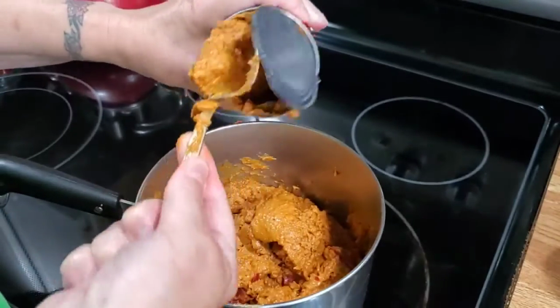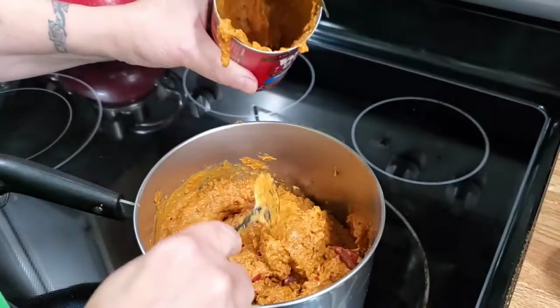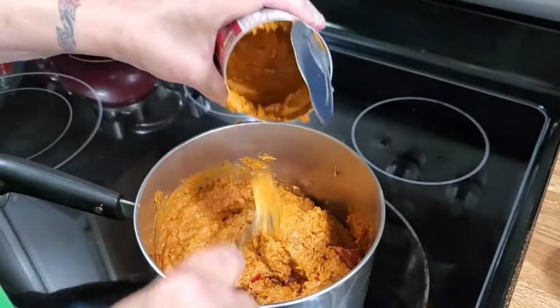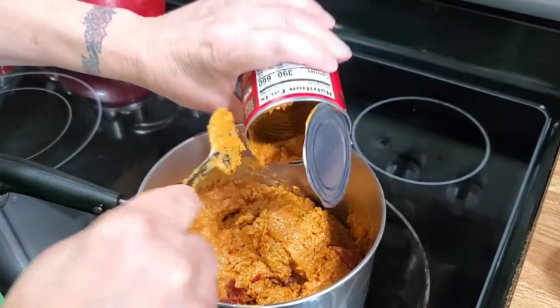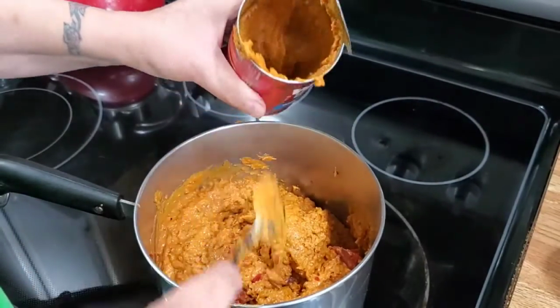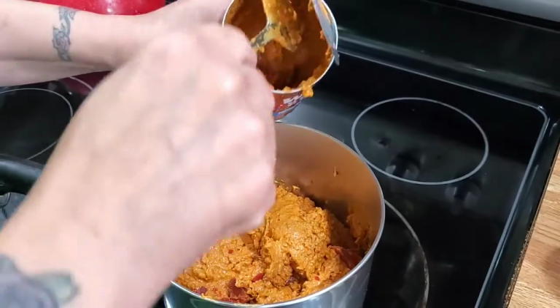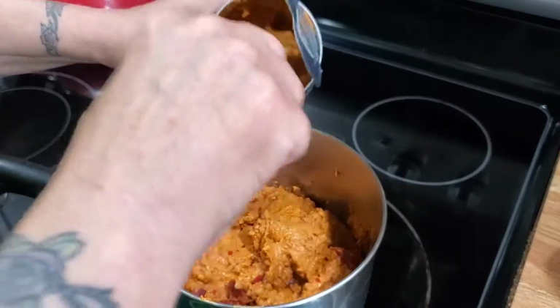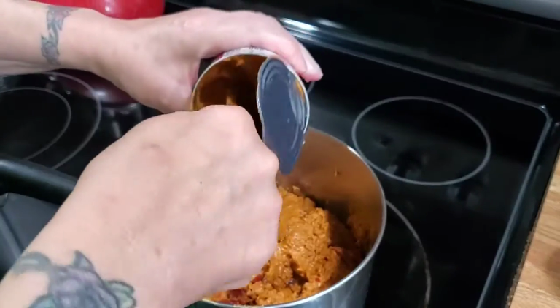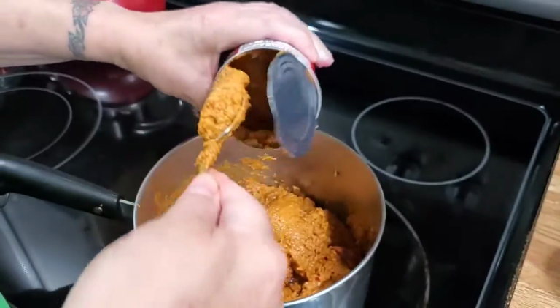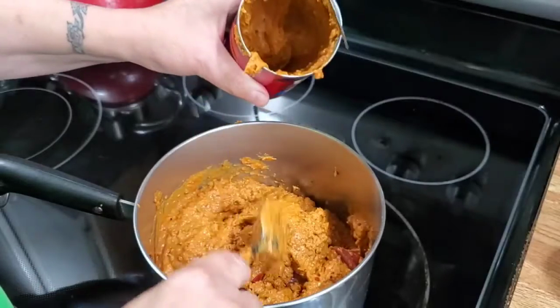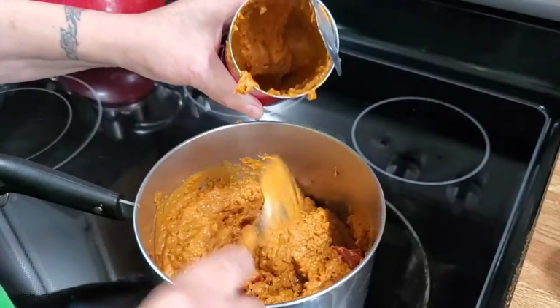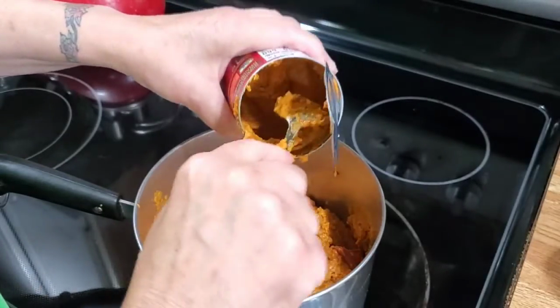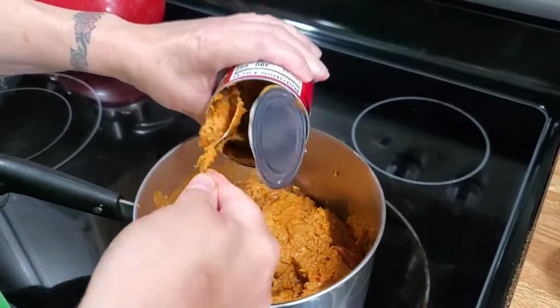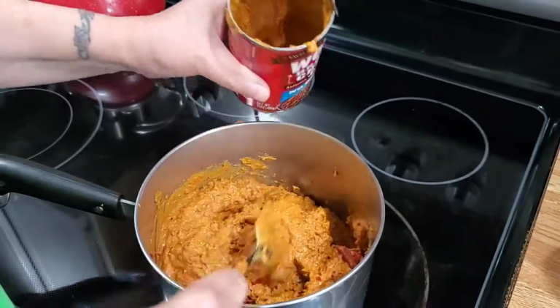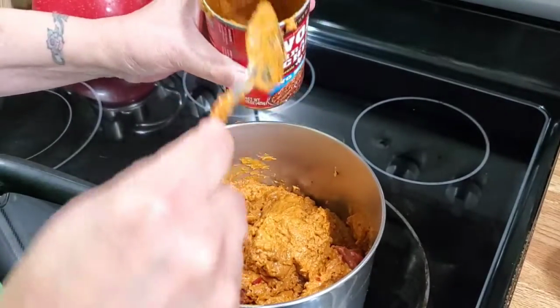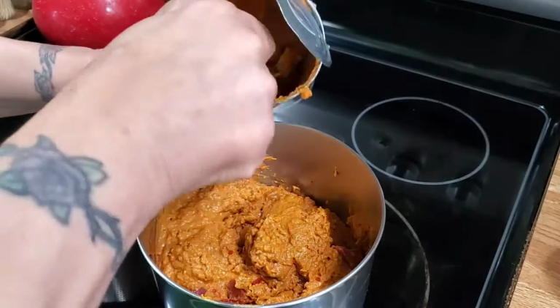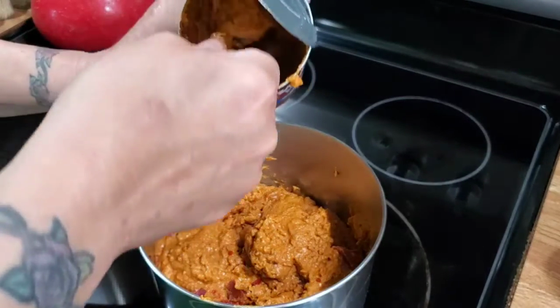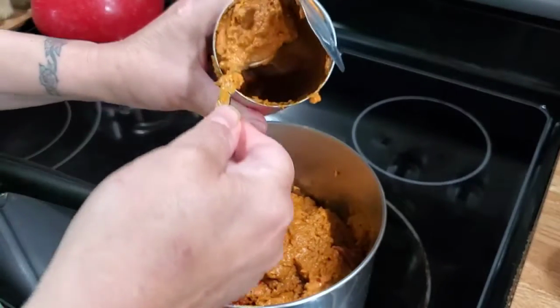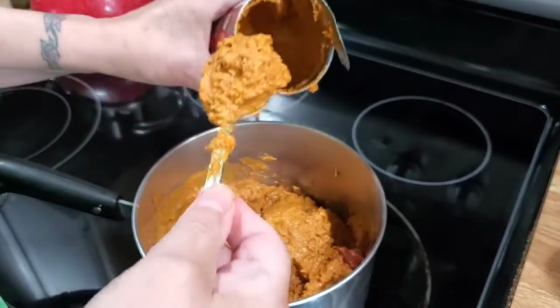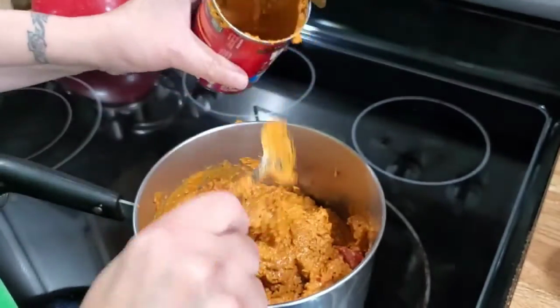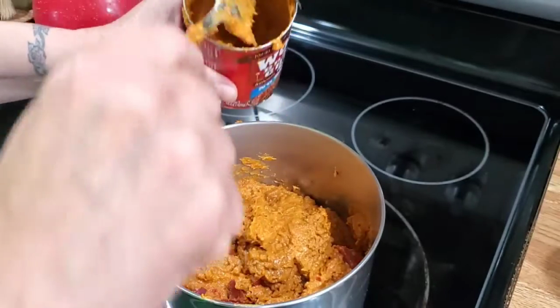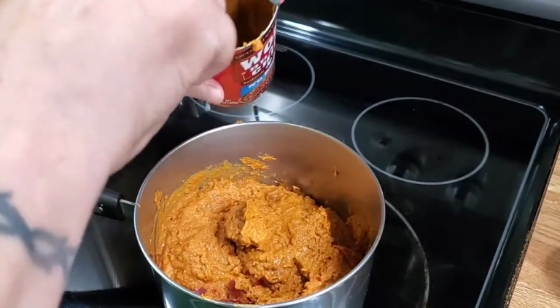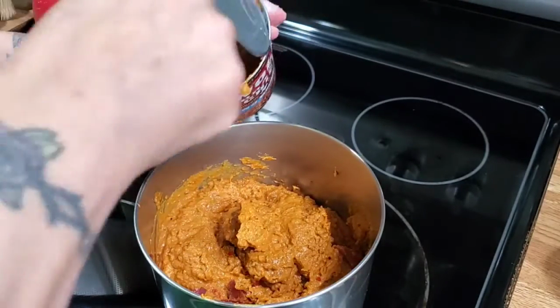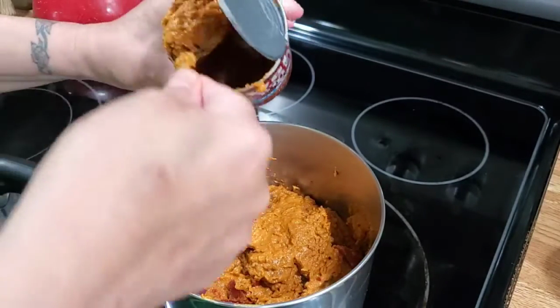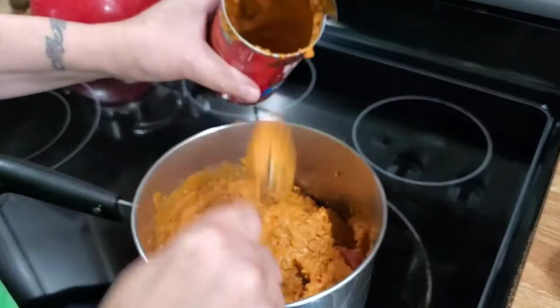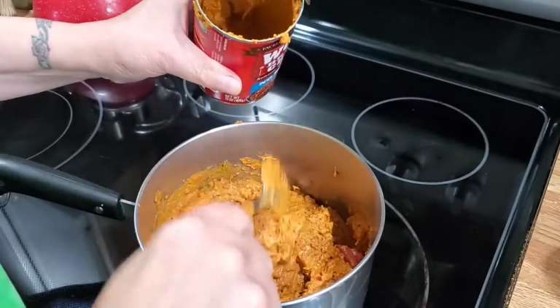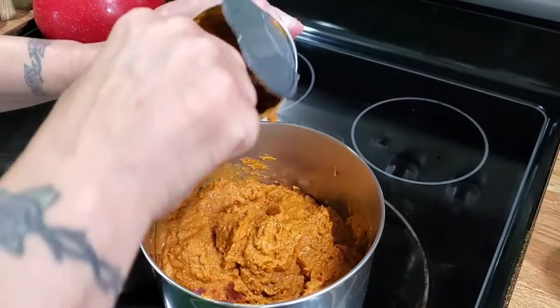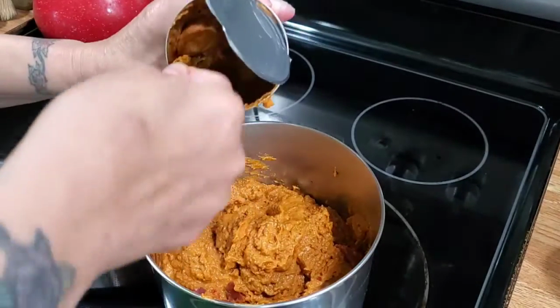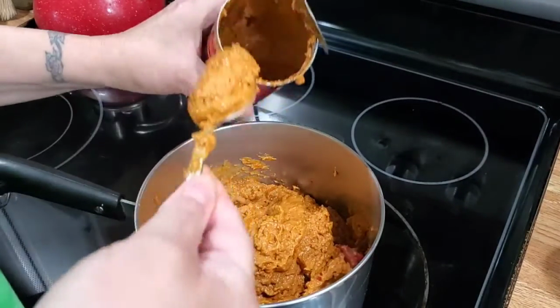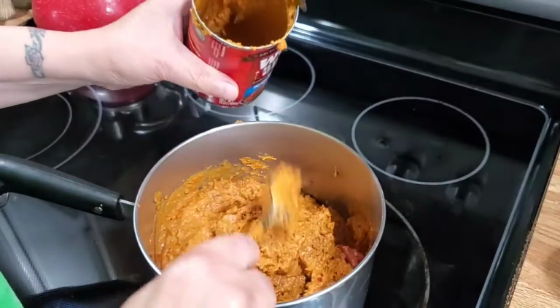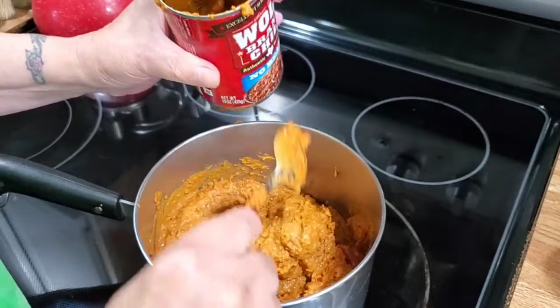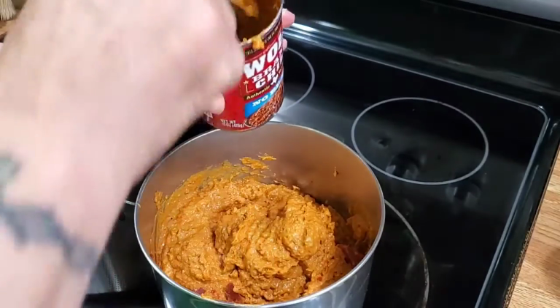I also have some cheese, some sour cream, and some cut-up onions for garnish. When this is all done and ready to eat, I will show you the finished product.